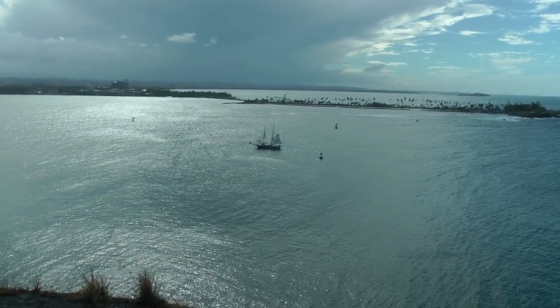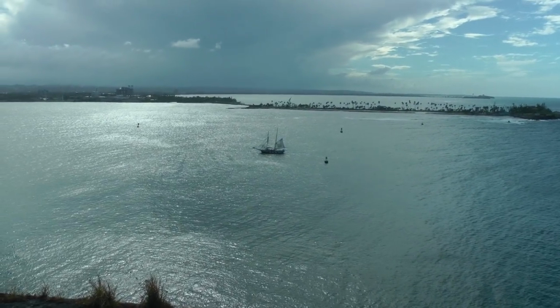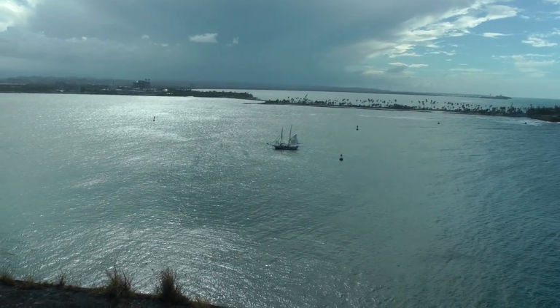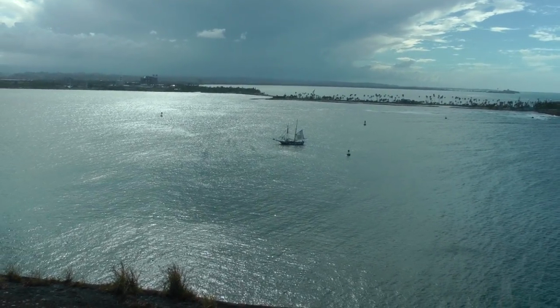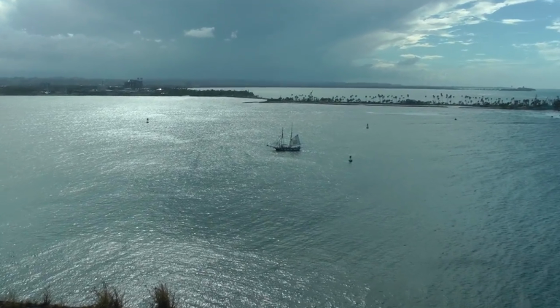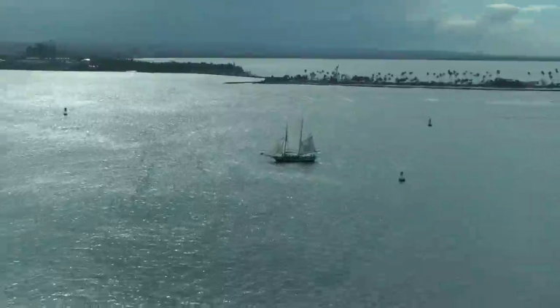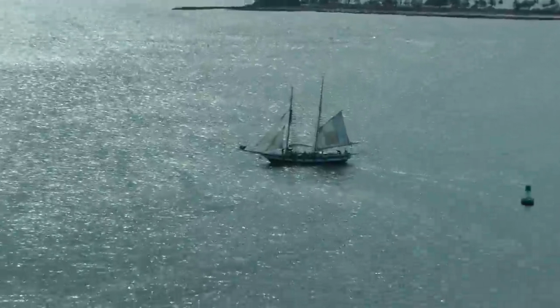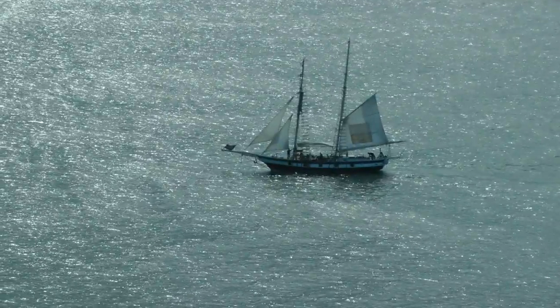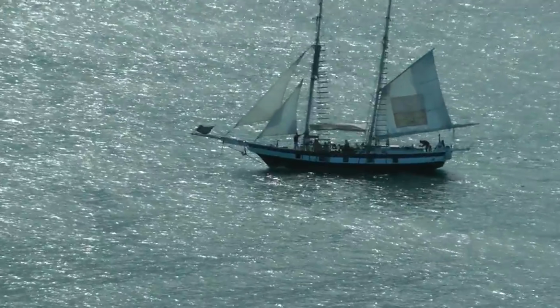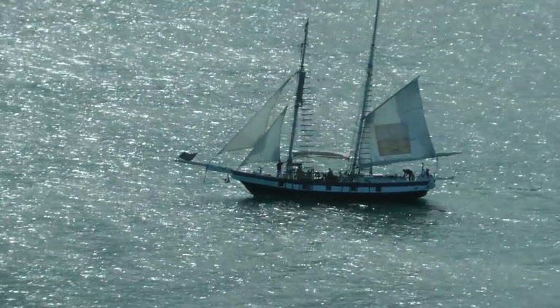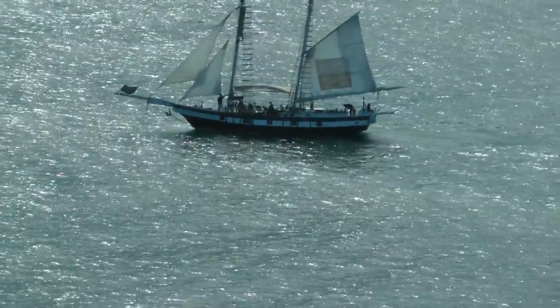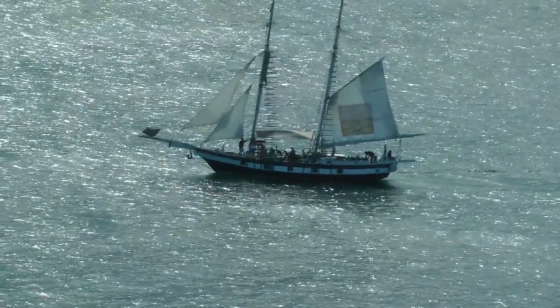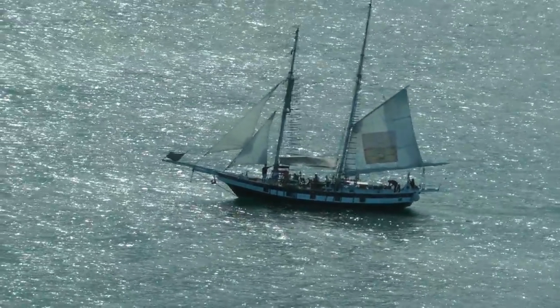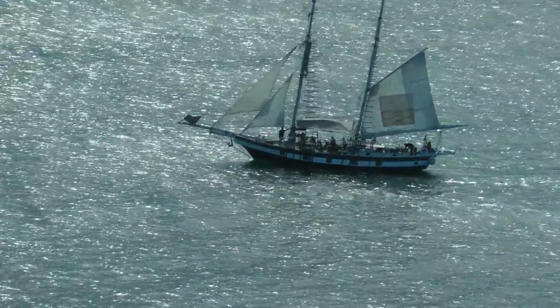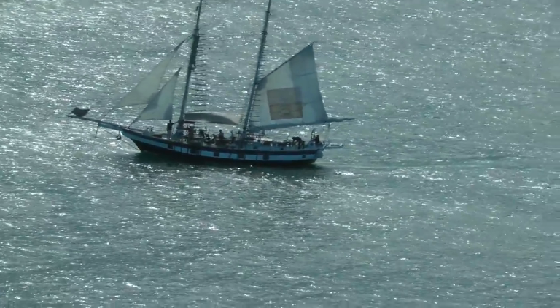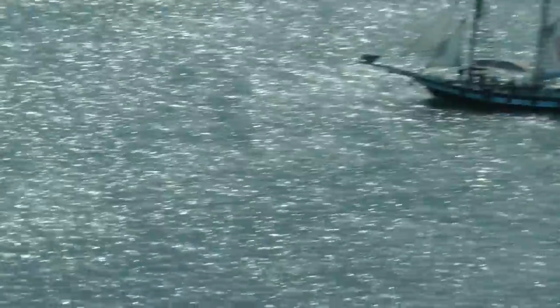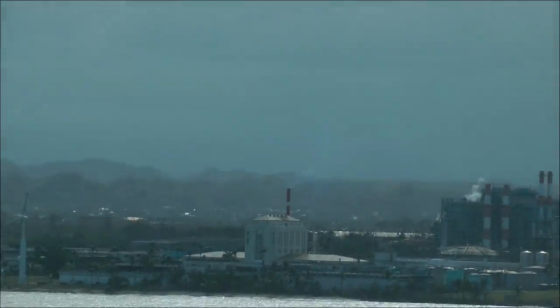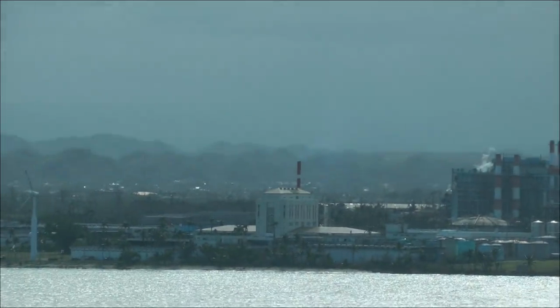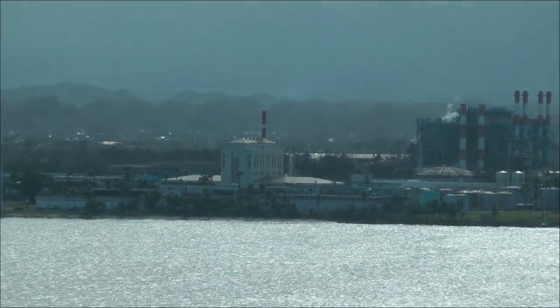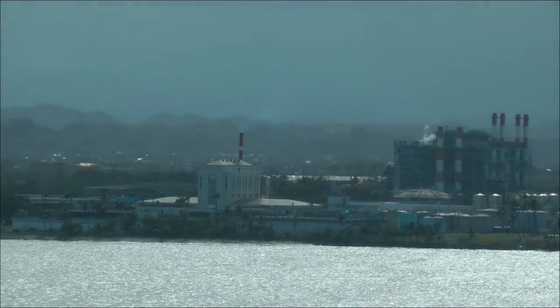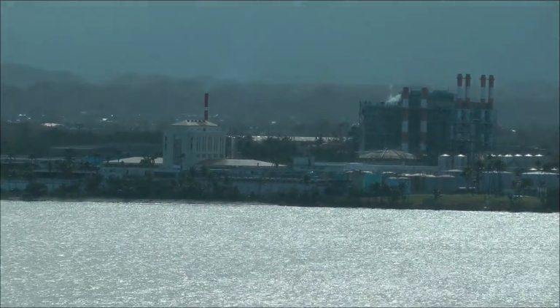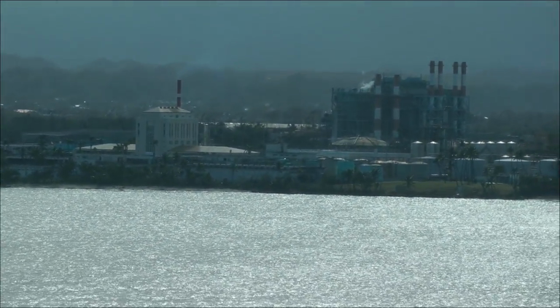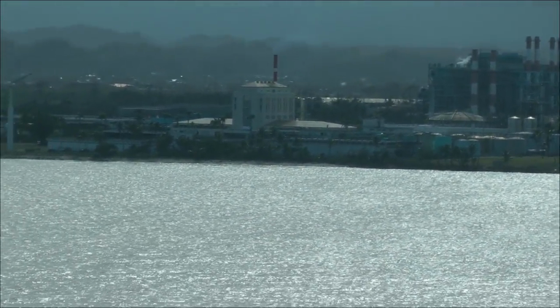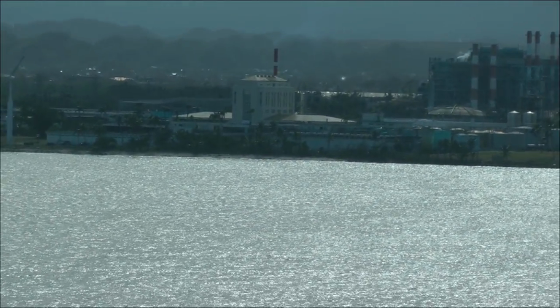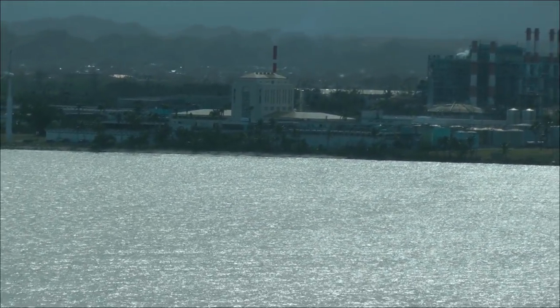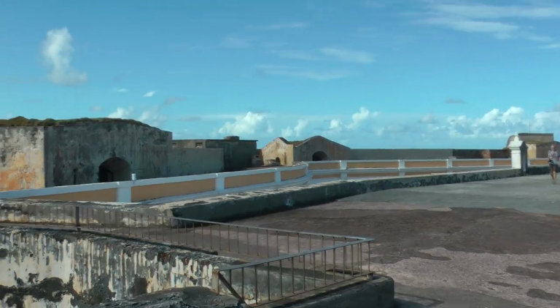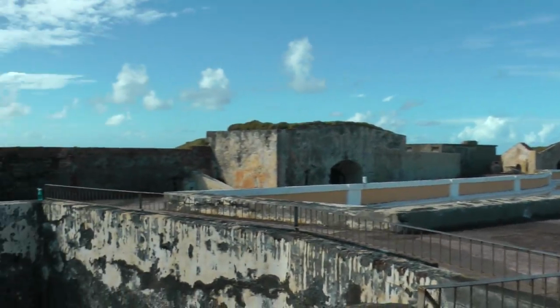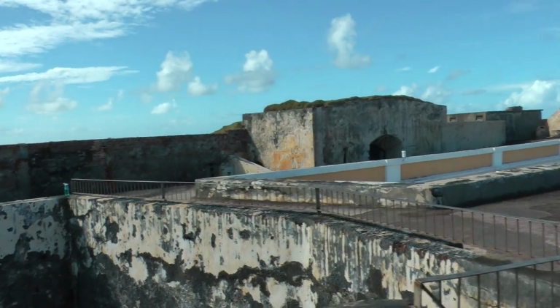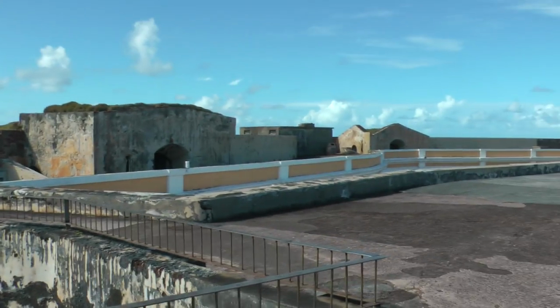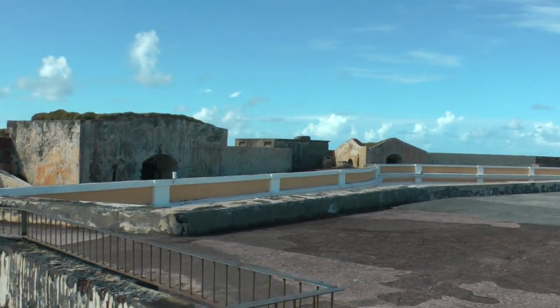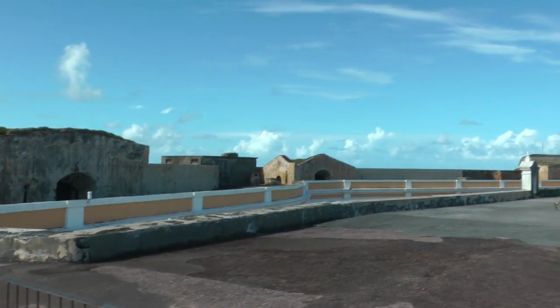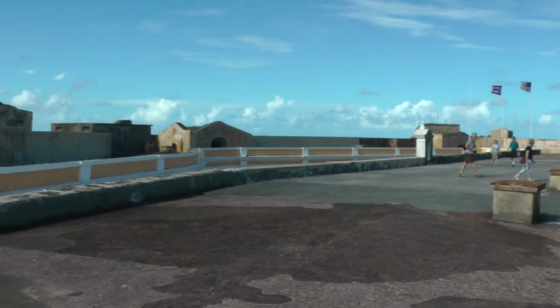That is some type of sailing craft. Those are the windmills. This is more of the top level of El Morro Fort.